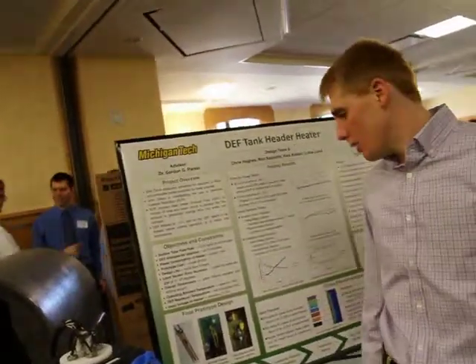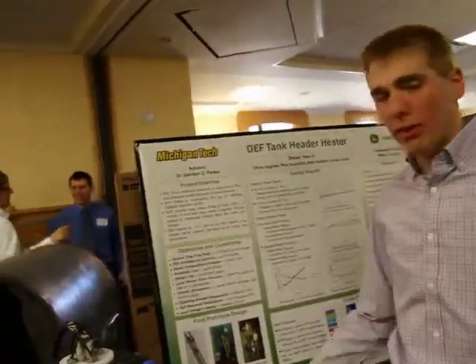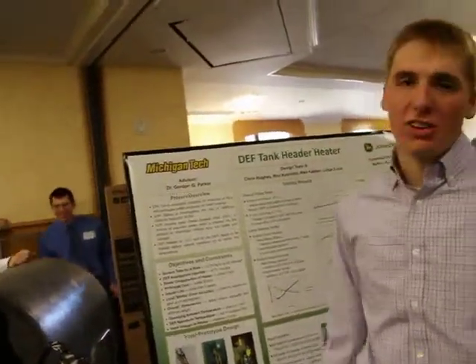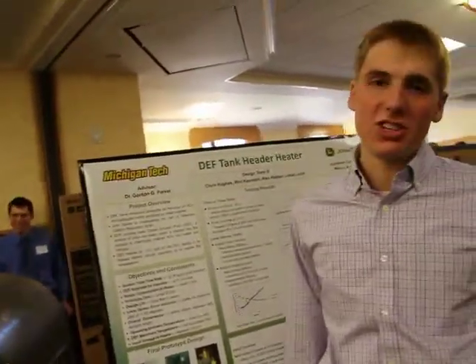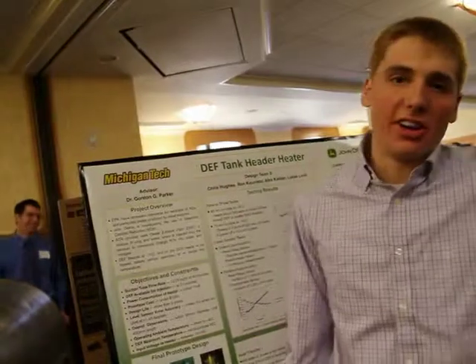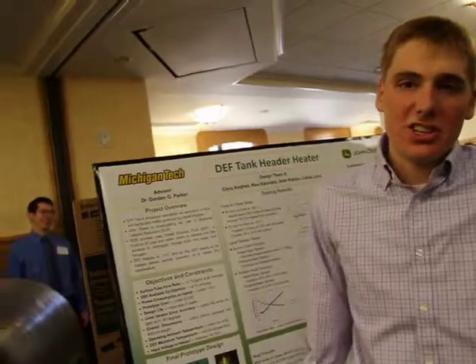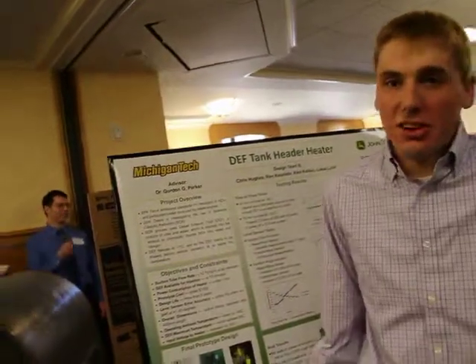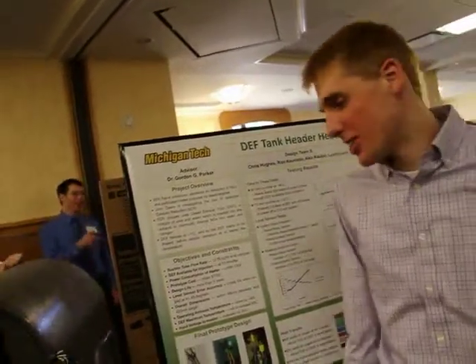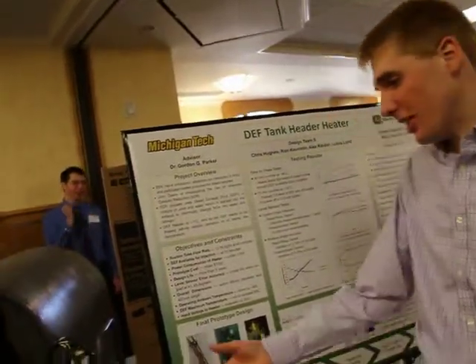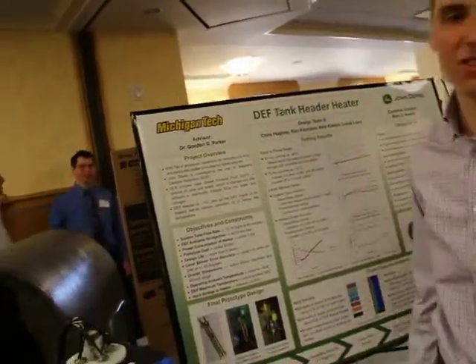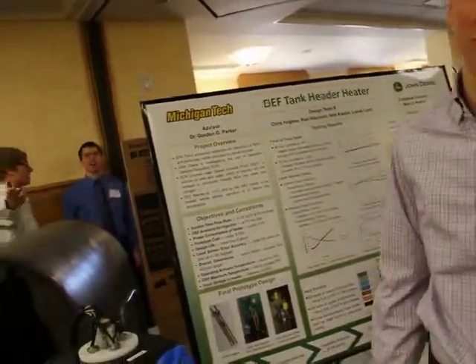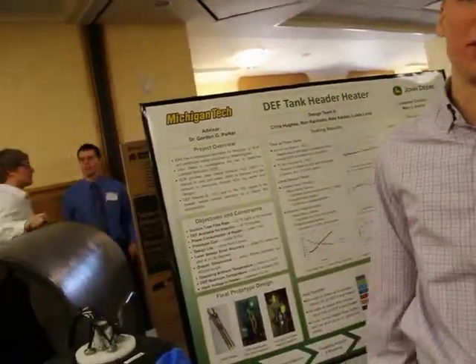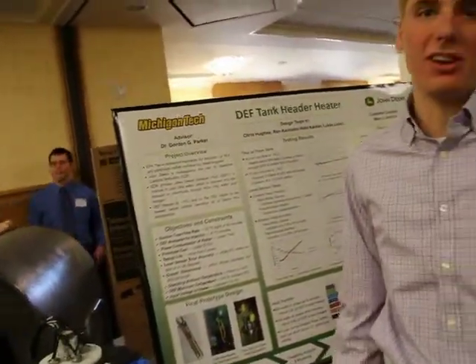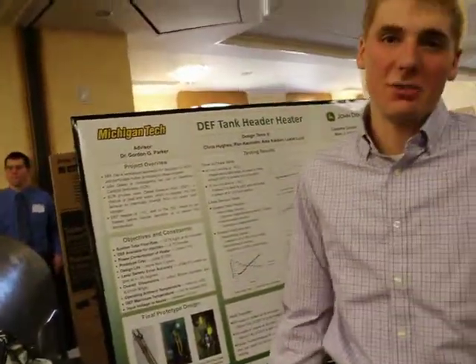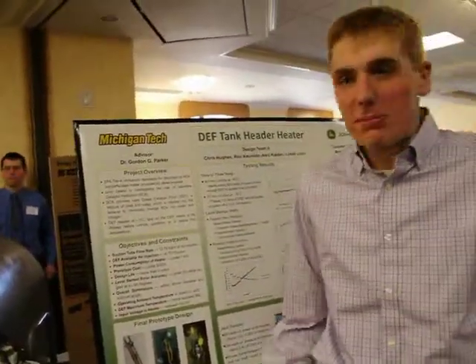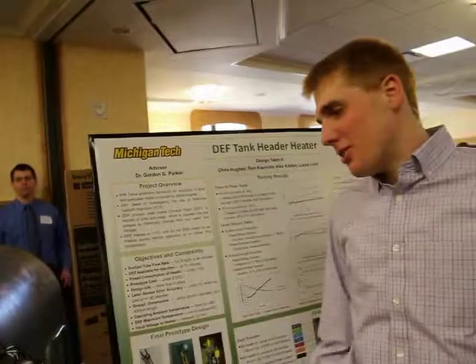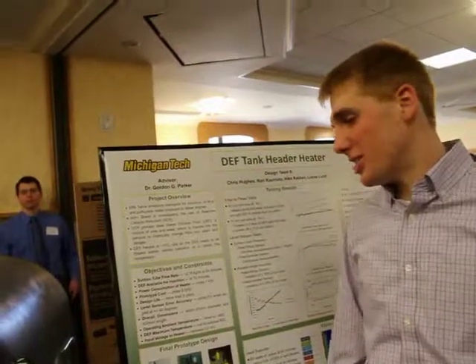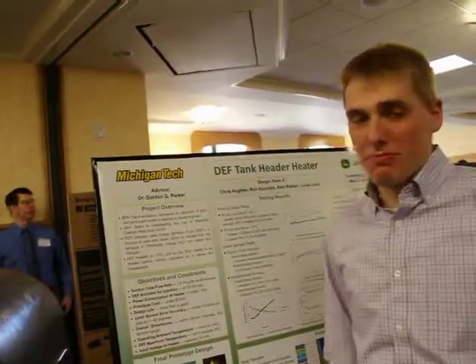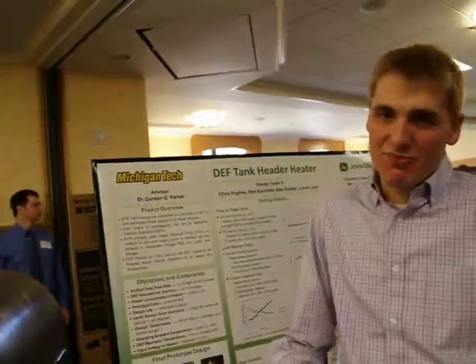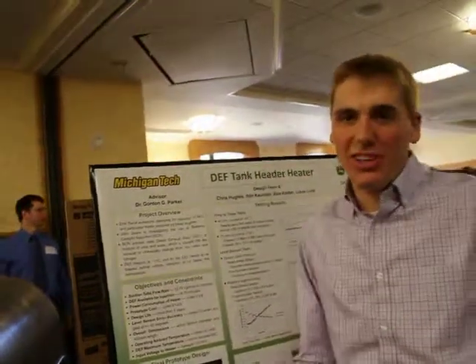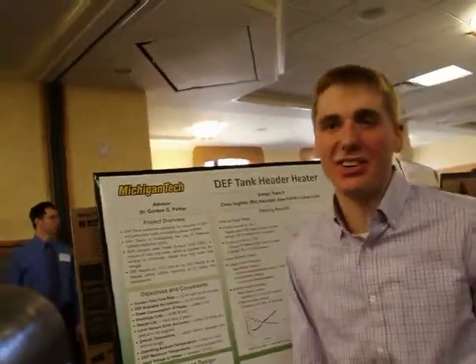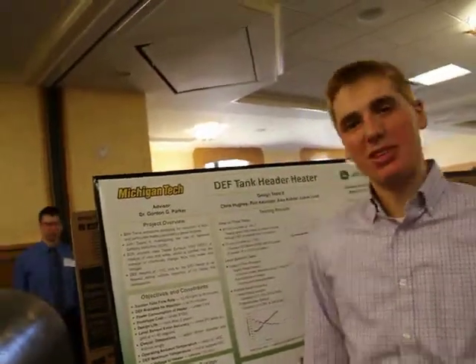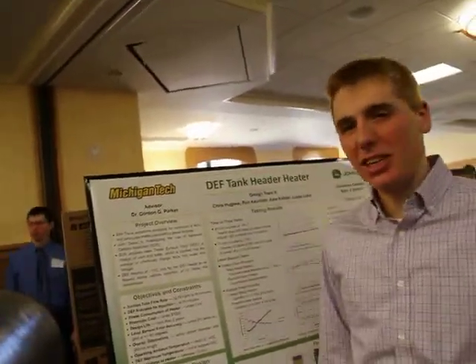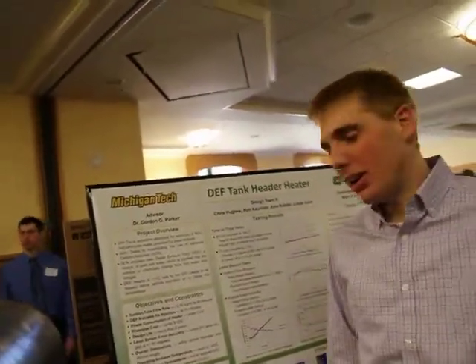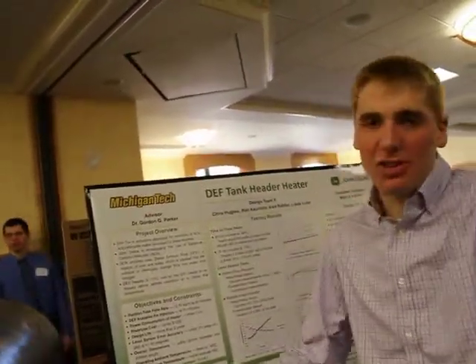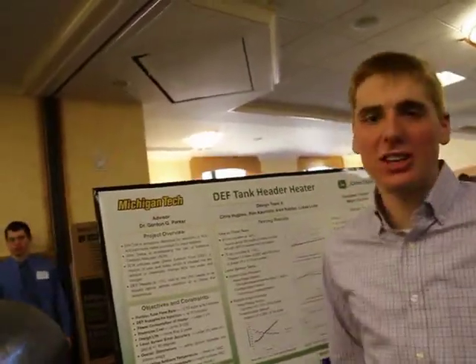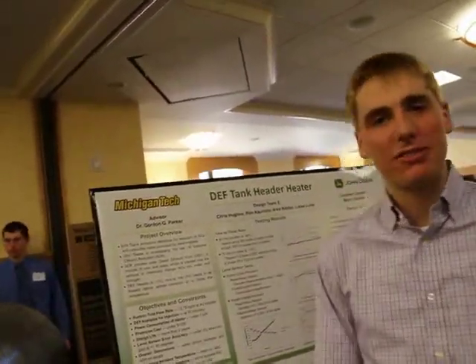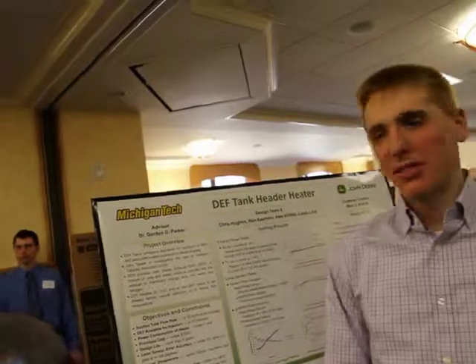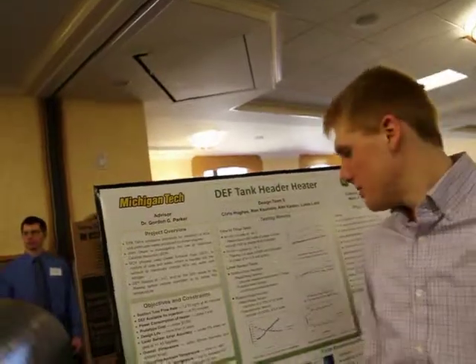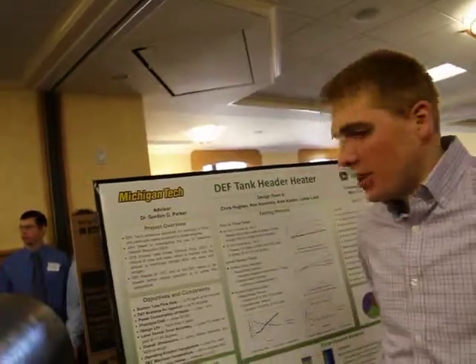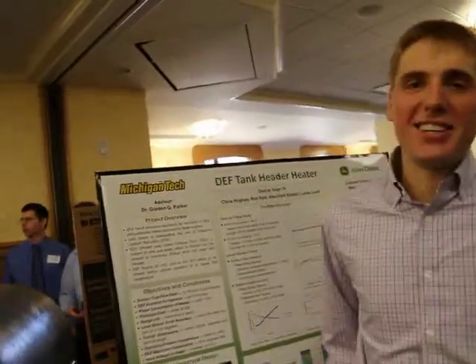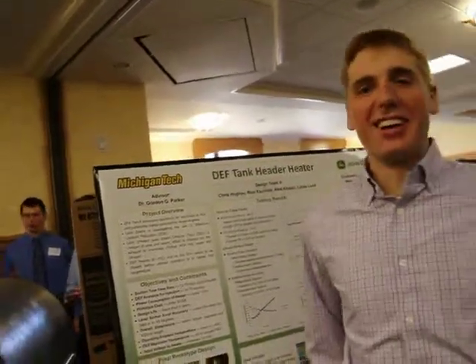We don't want one of those diesel engines in arctic conditions. Unfortunately, the fluid we need to put in the exhaust pipe freezes at really cold temperatures. That's the project in a nutshell.